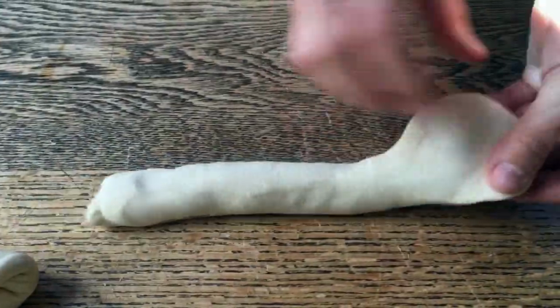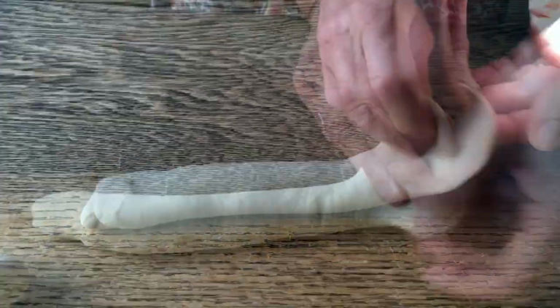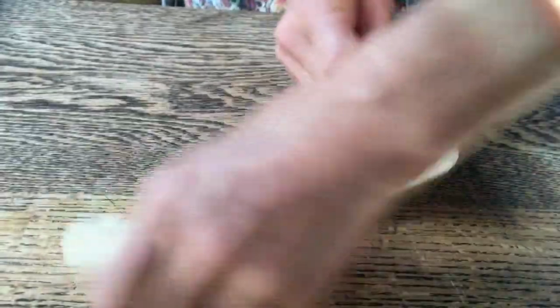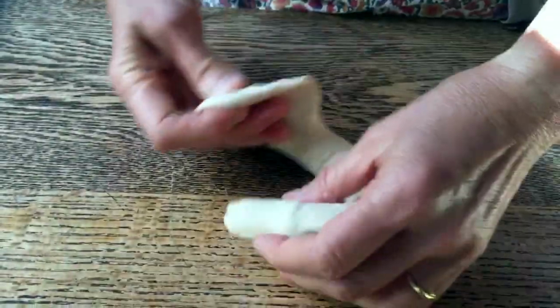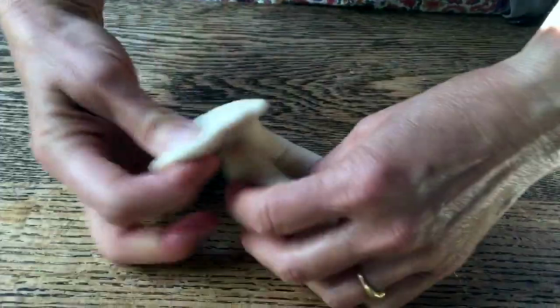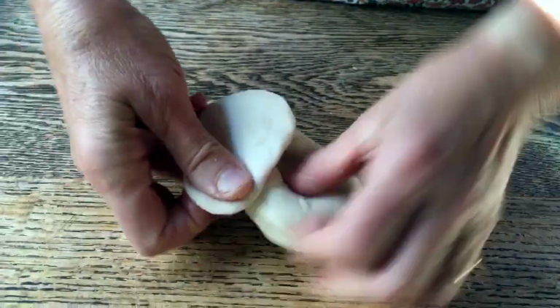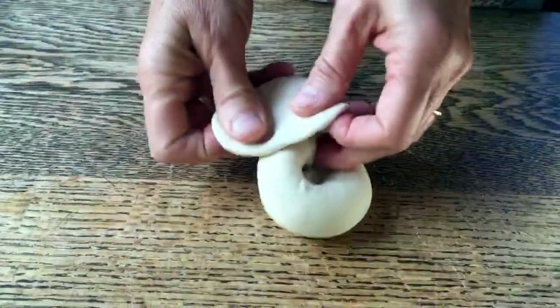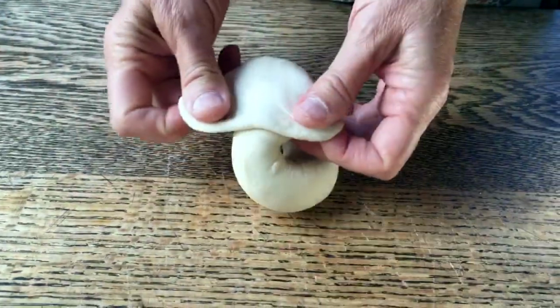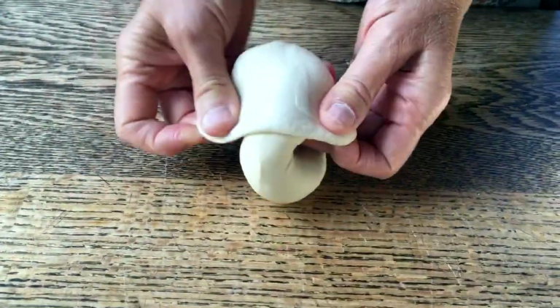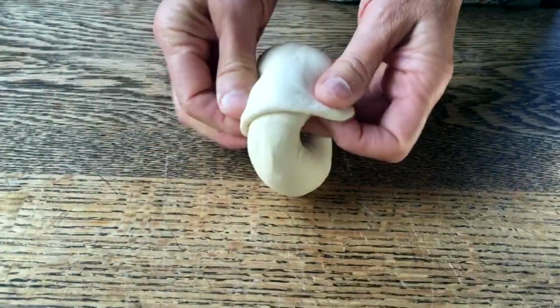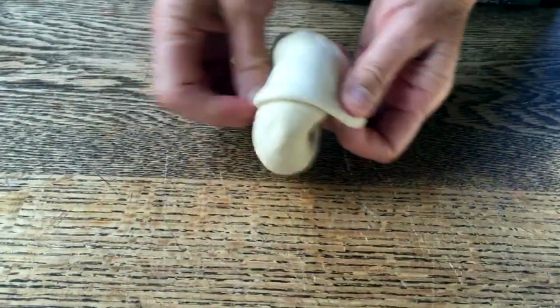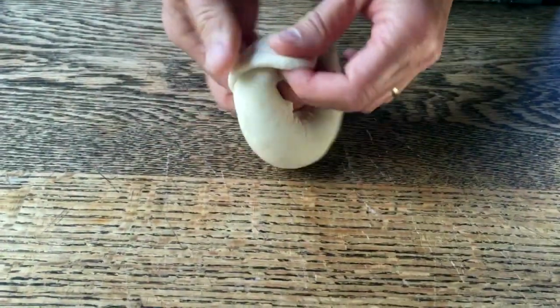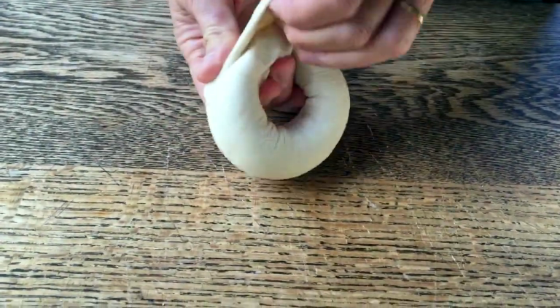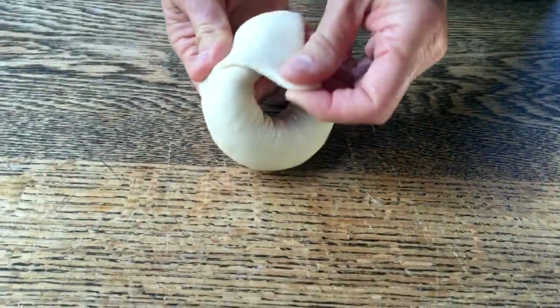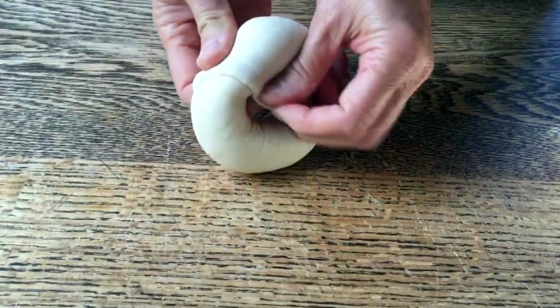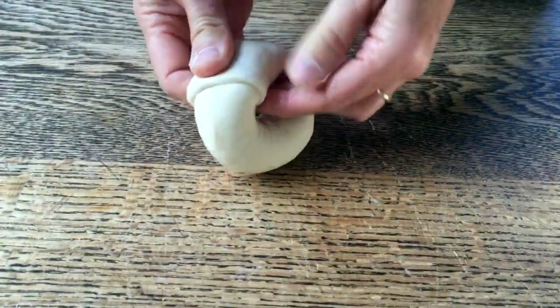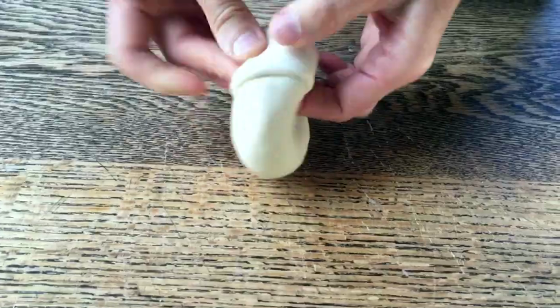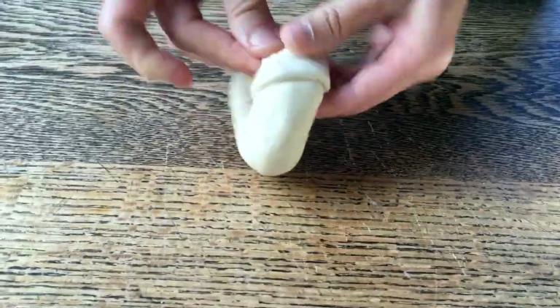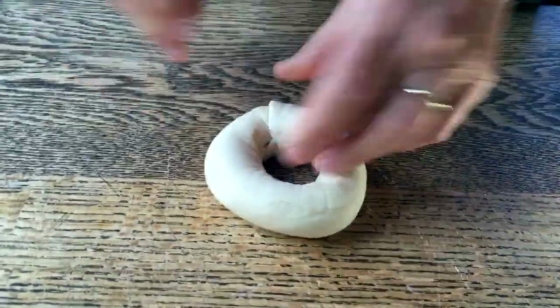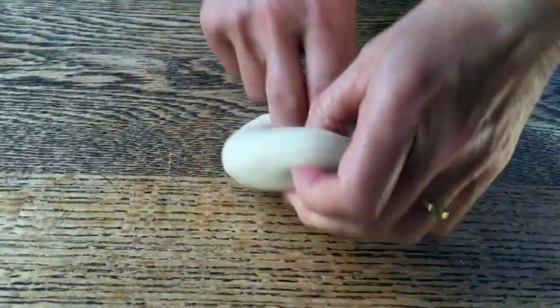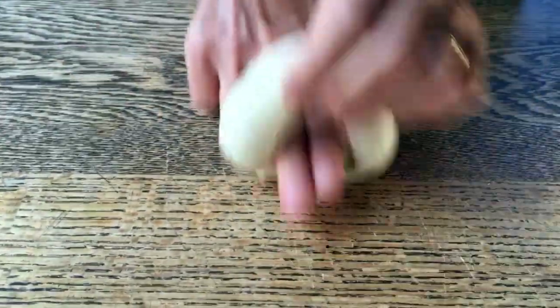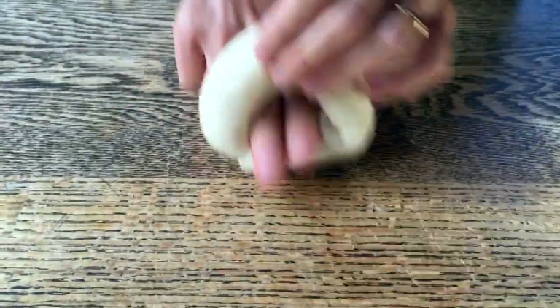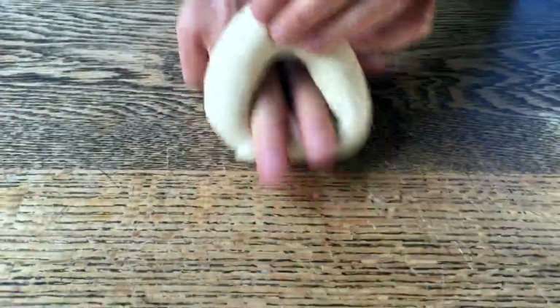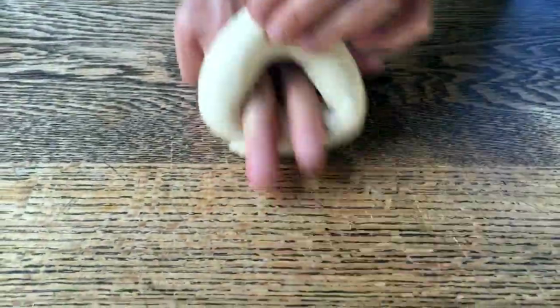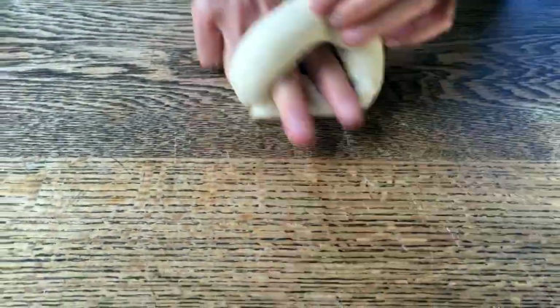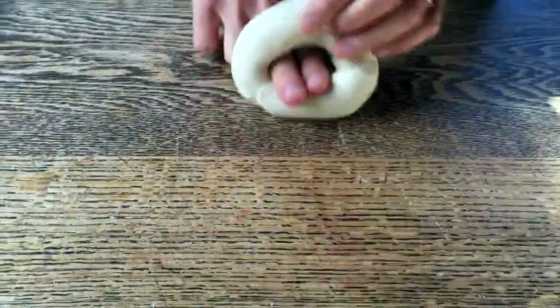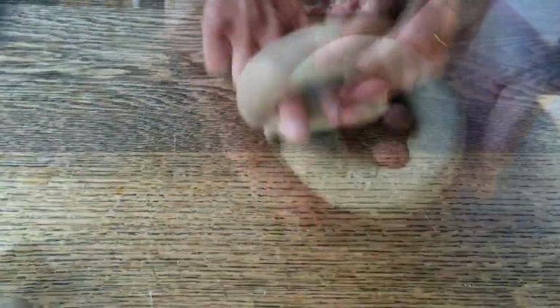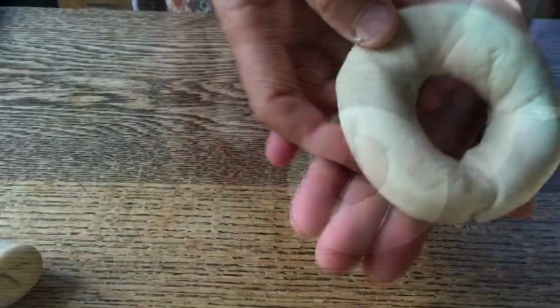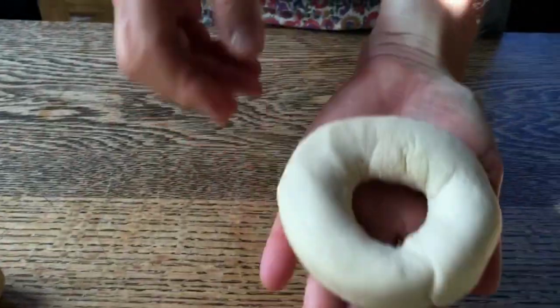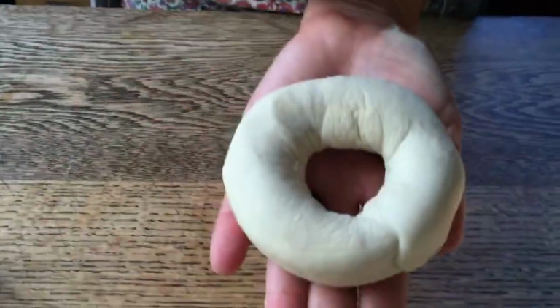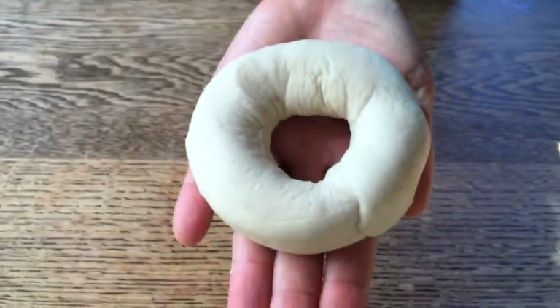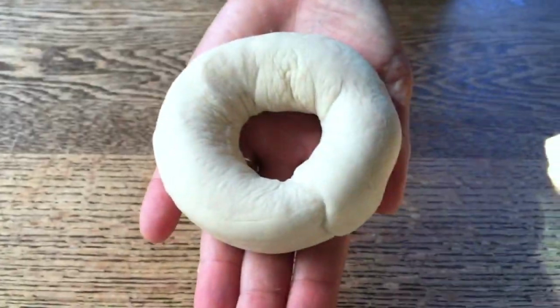And roll it over like this, wrap it all the way around, put my finger in, and tighten it just like this. And here we have our first bagel.